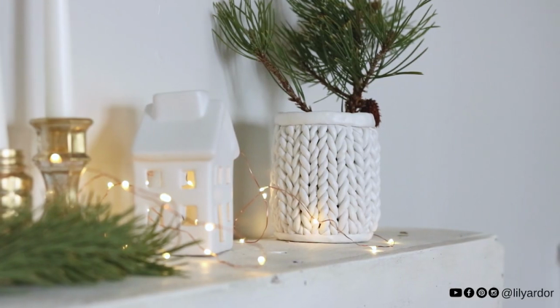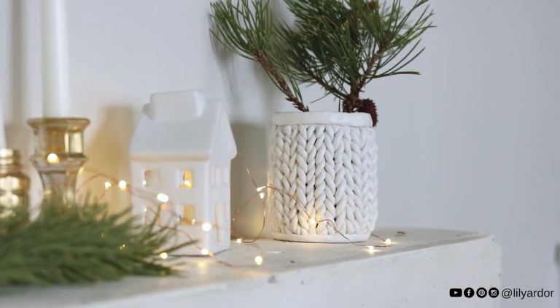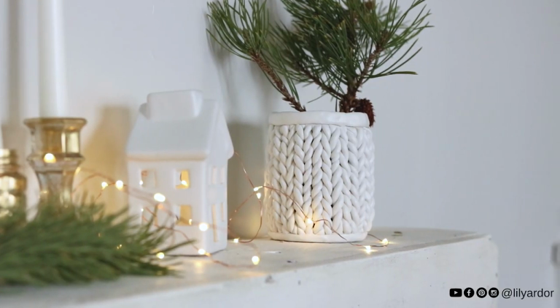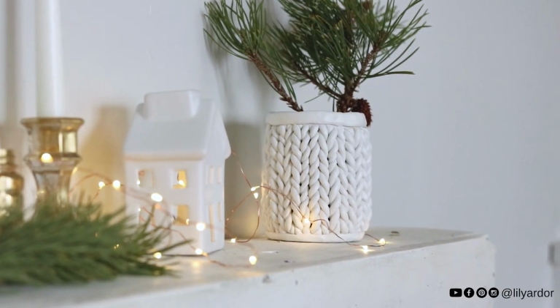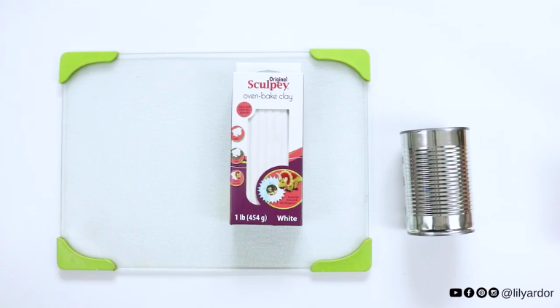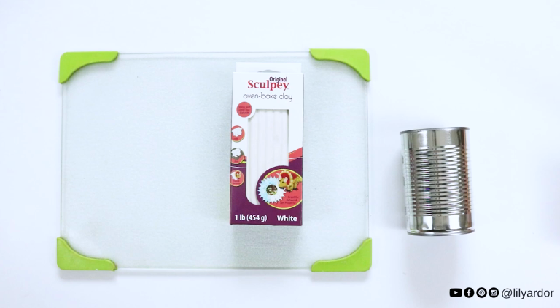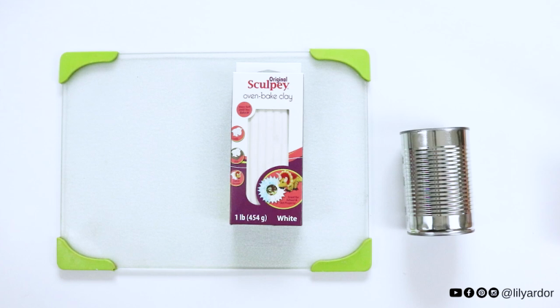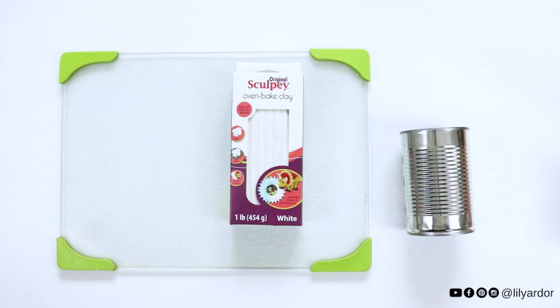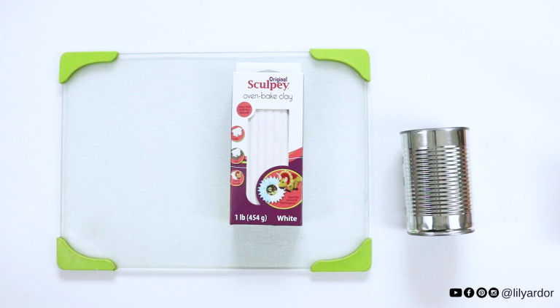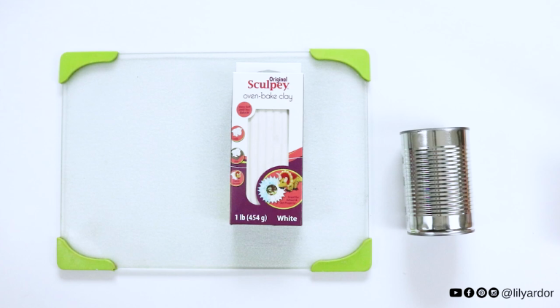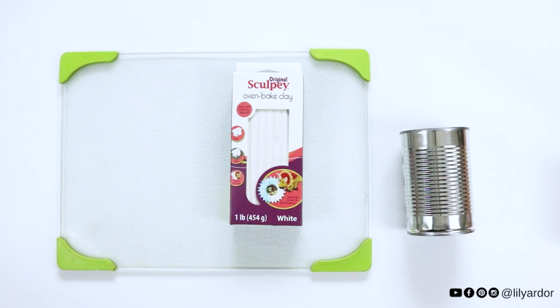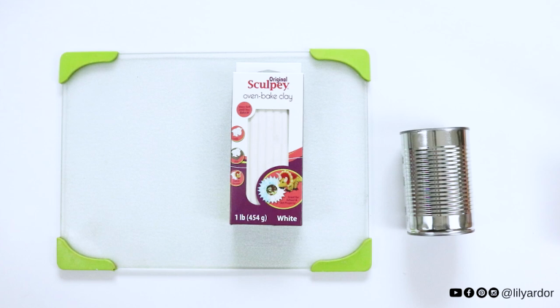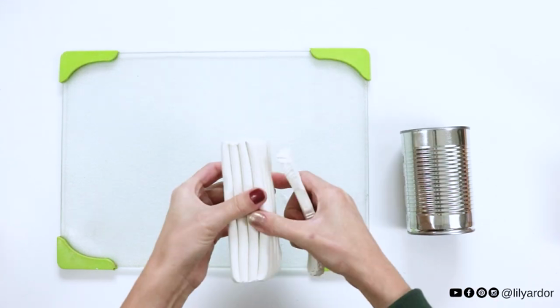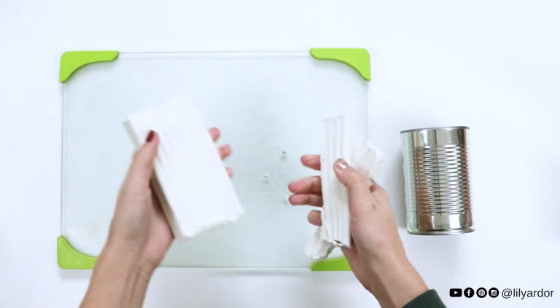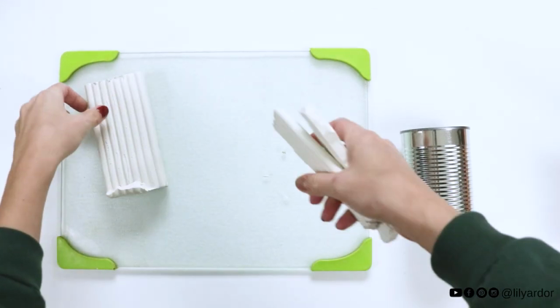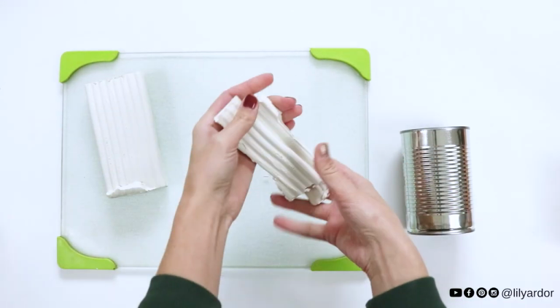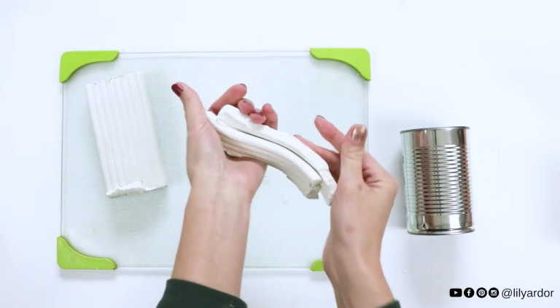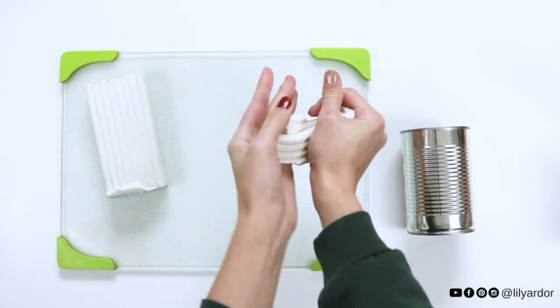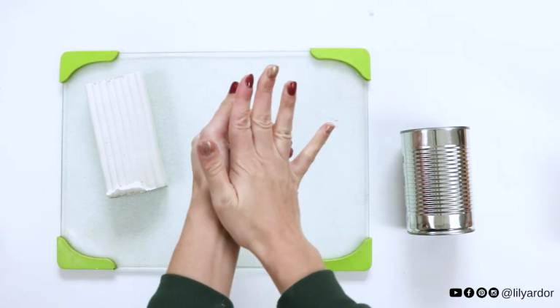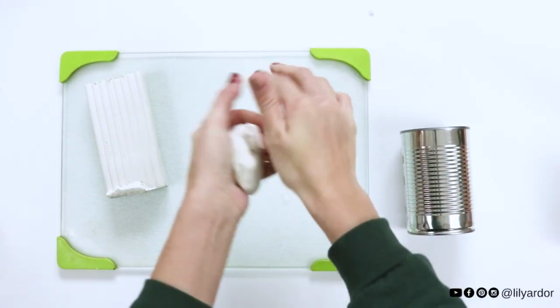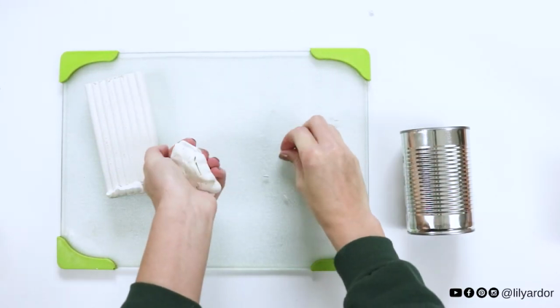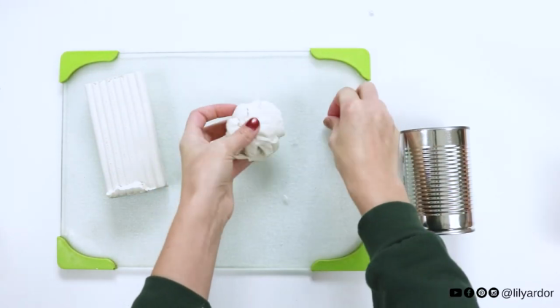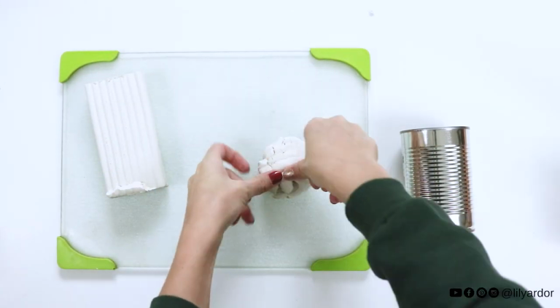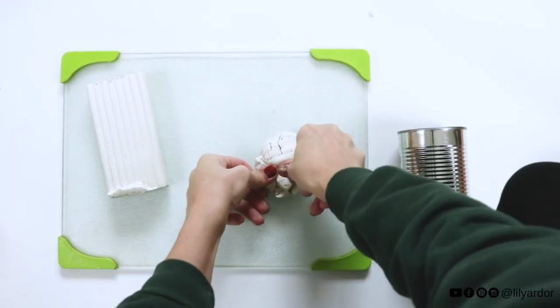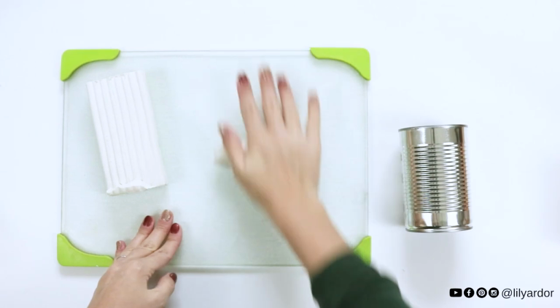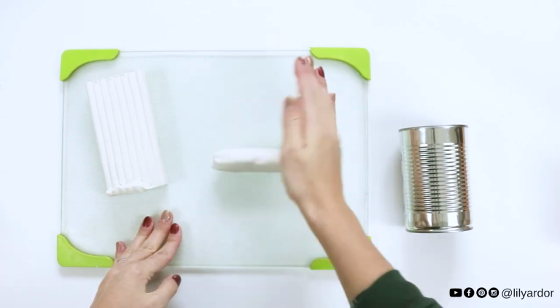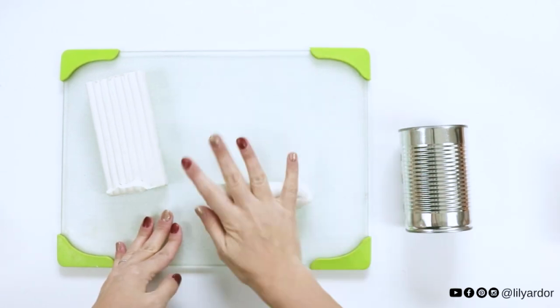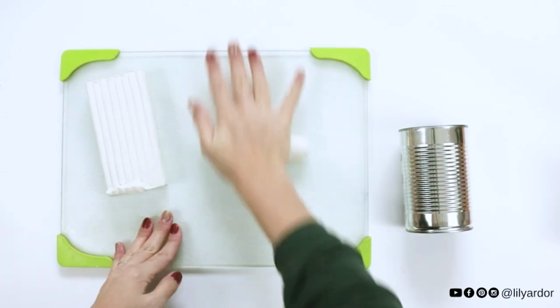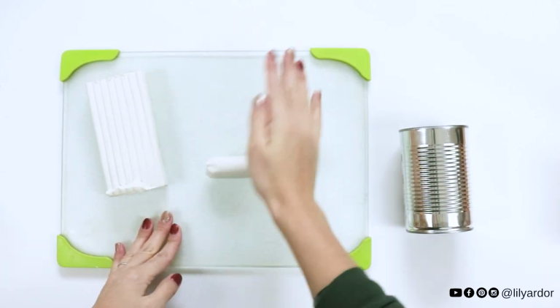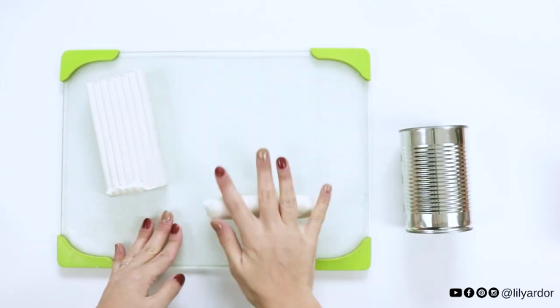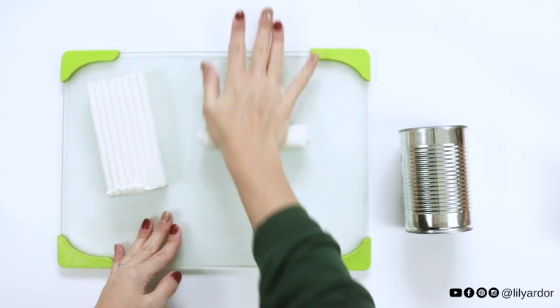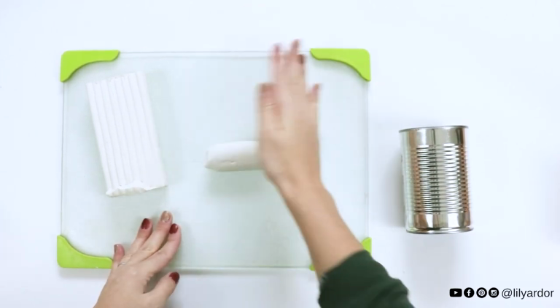You'll just need a tin can and some polymer clay for this DIY. To begin, start by kneading a piece of clay, then roll it out a bit and divide it into equal parts.